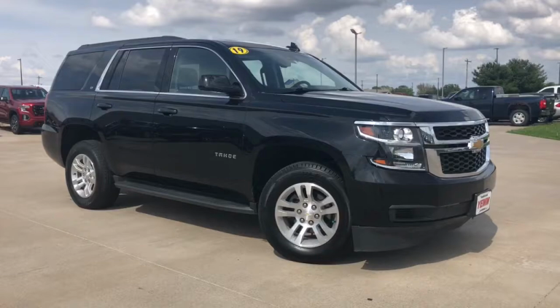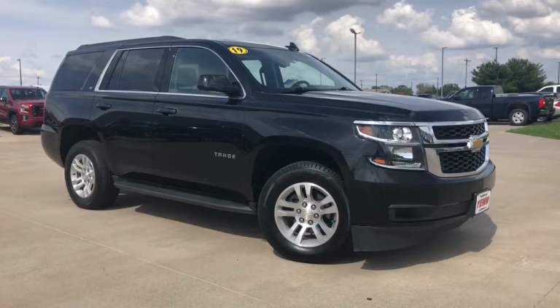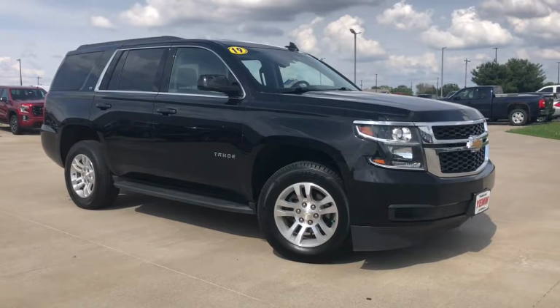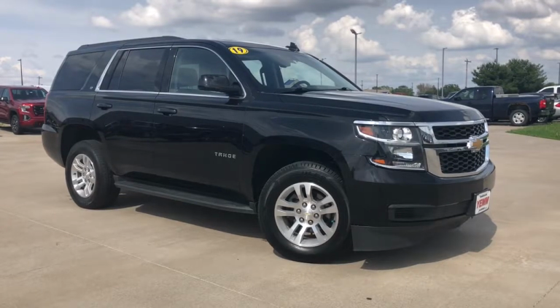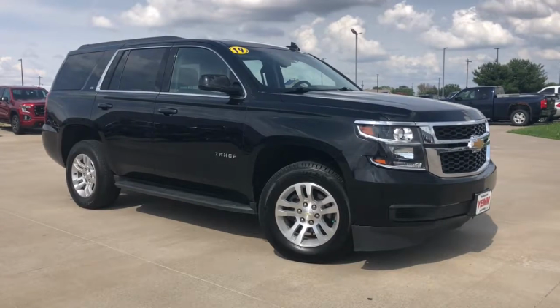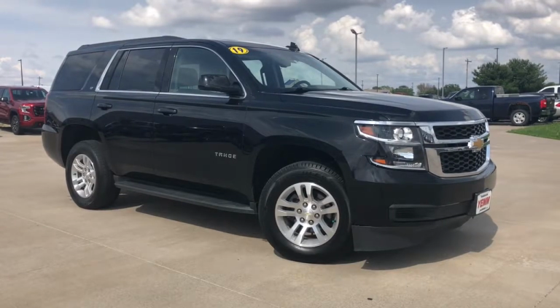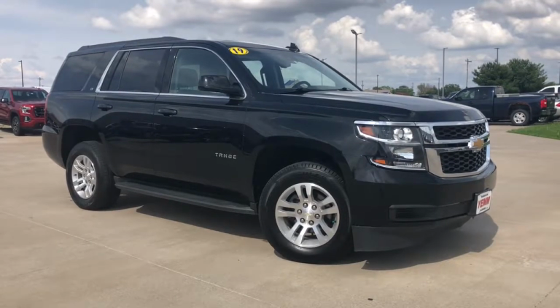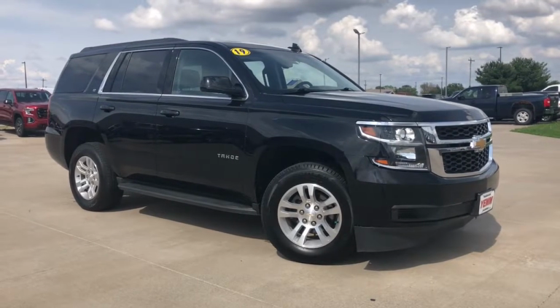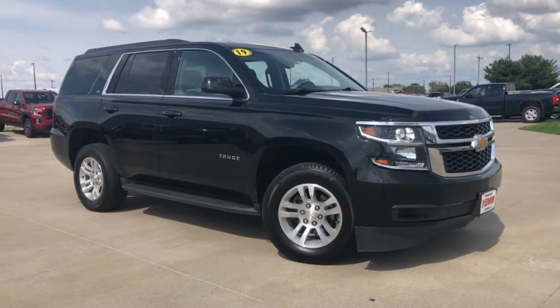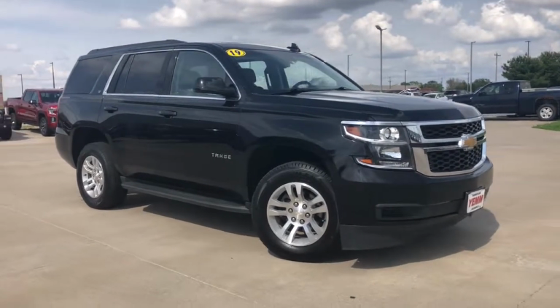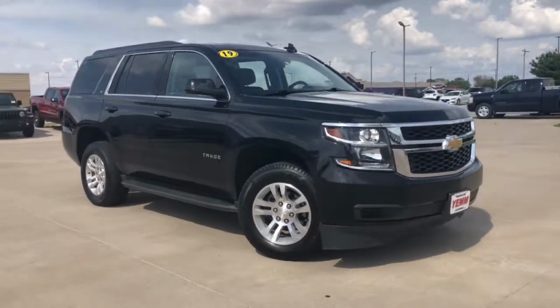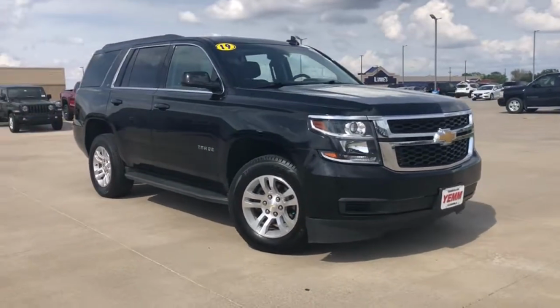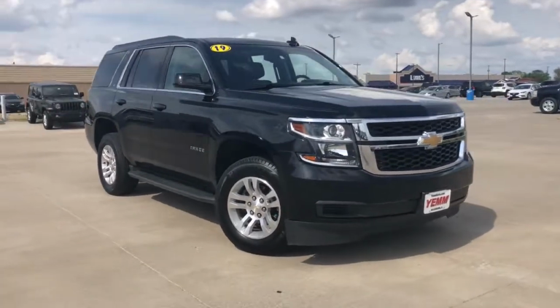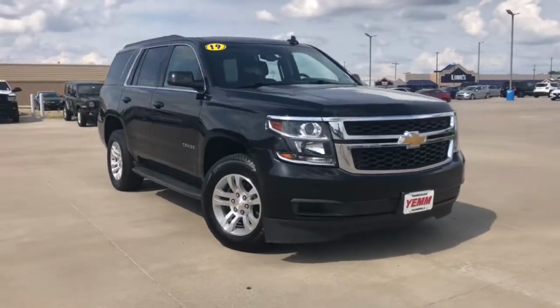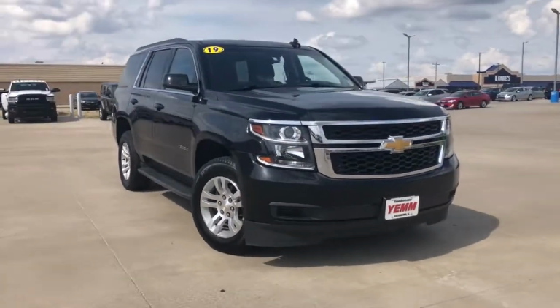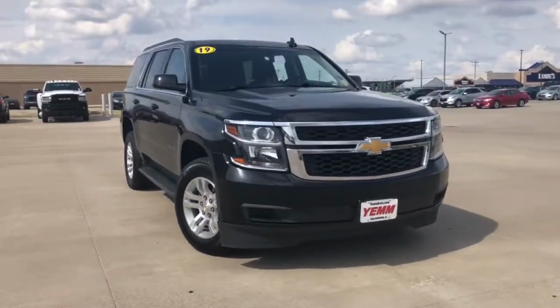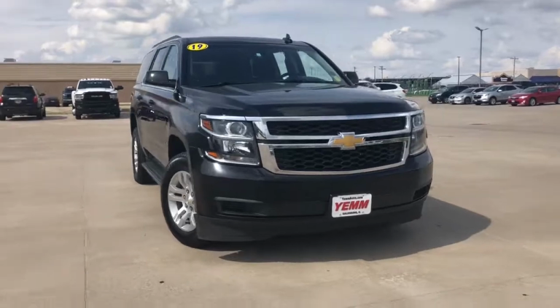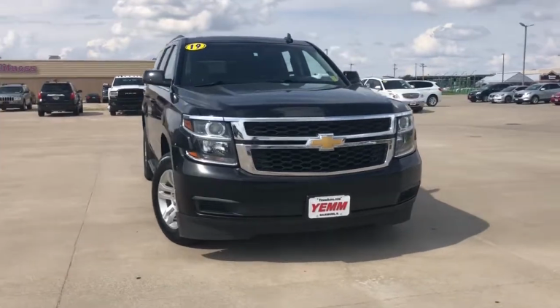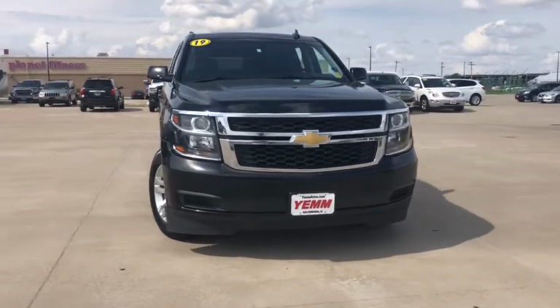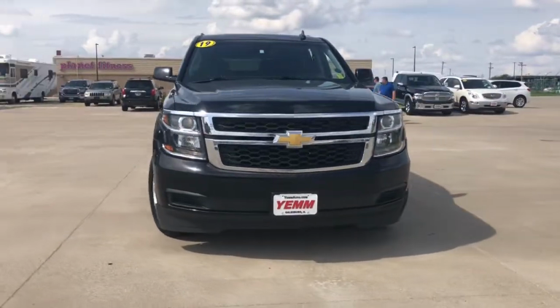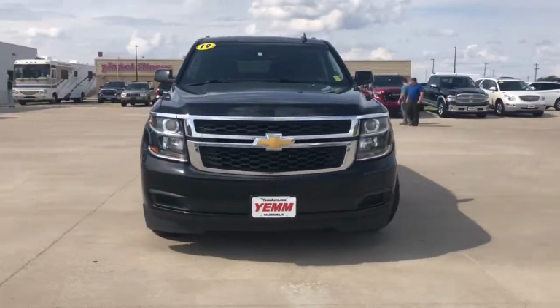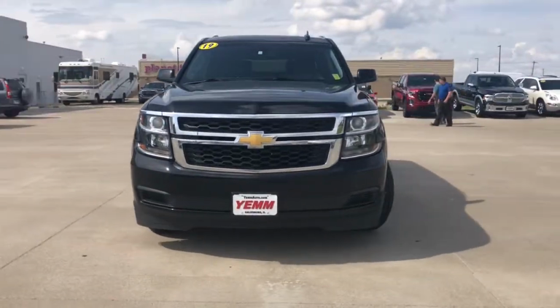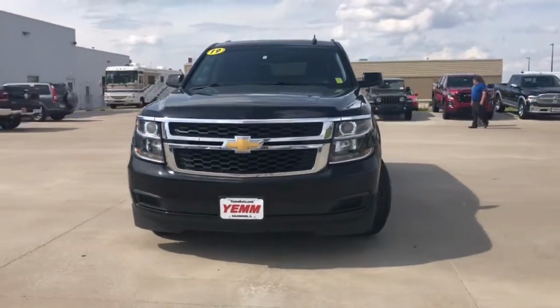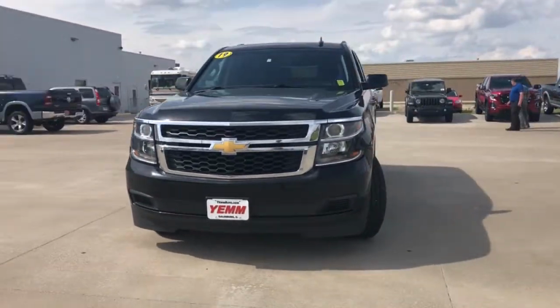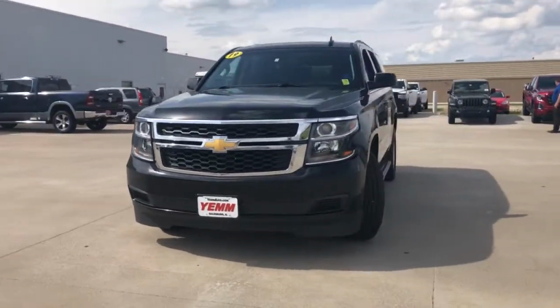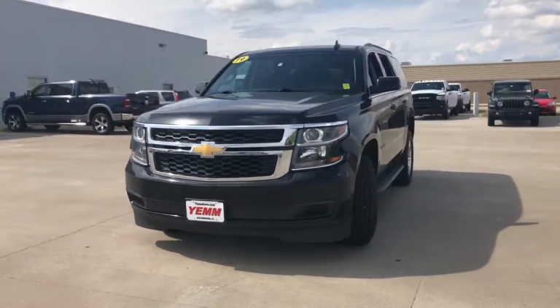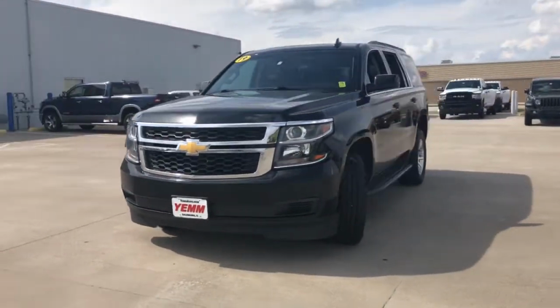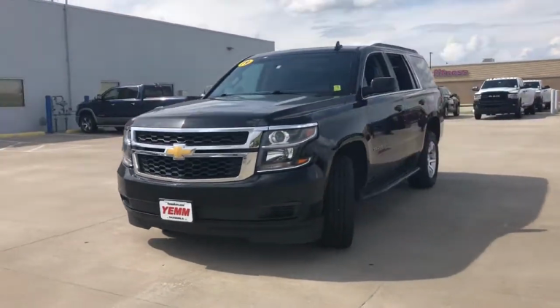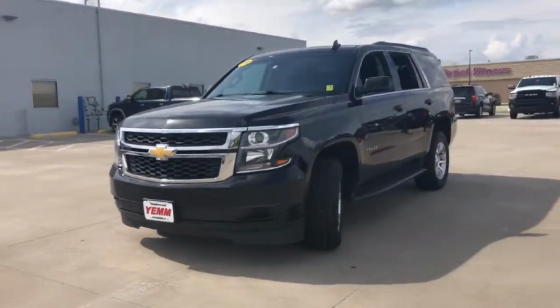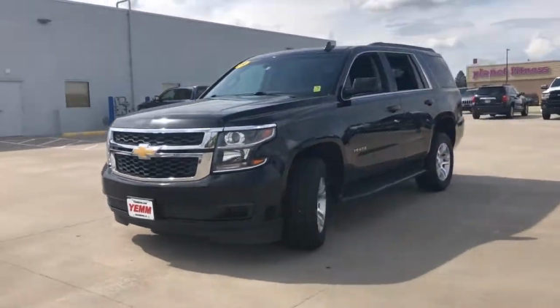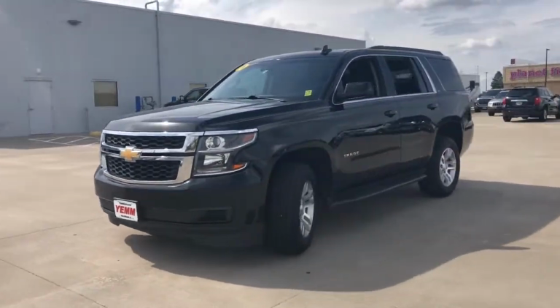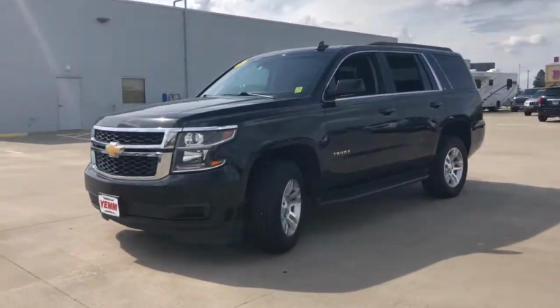You'll have love at first sight with the 2019 Chevrolet Tahoe. With less than 90,000 miles on the odometer, this vehicle provides excellent value.